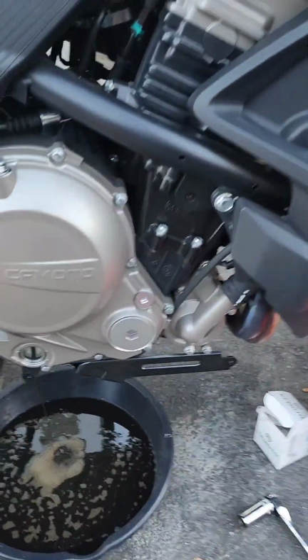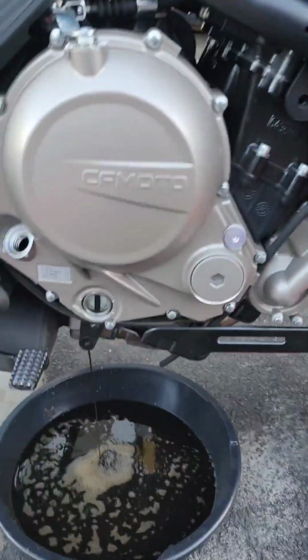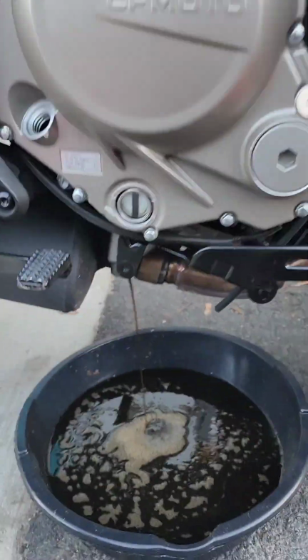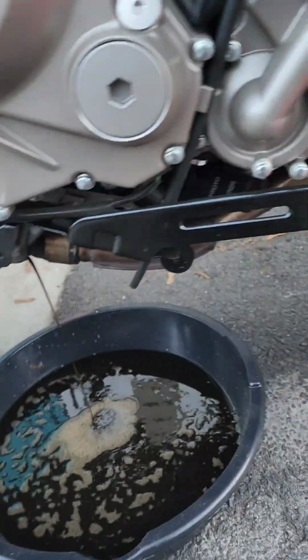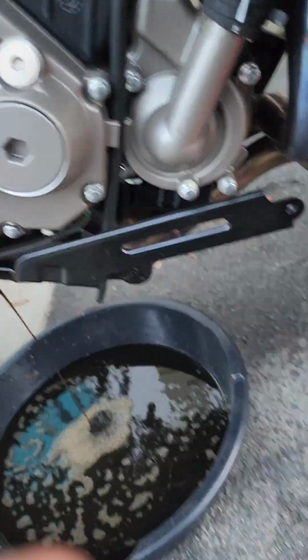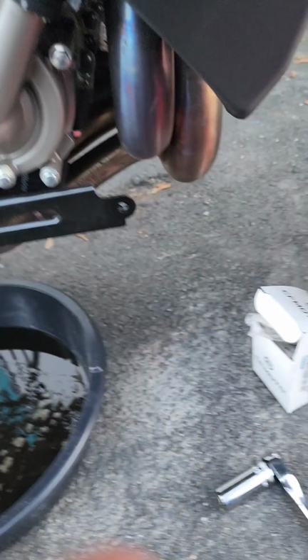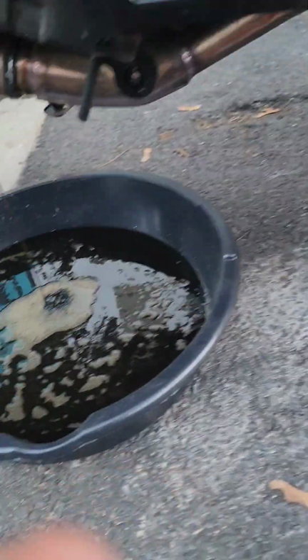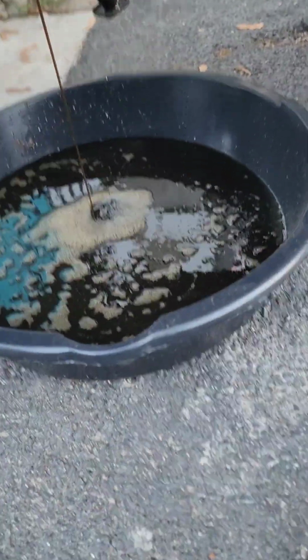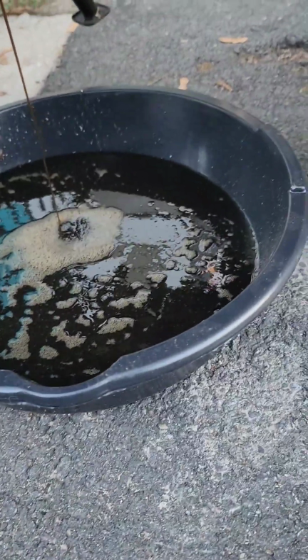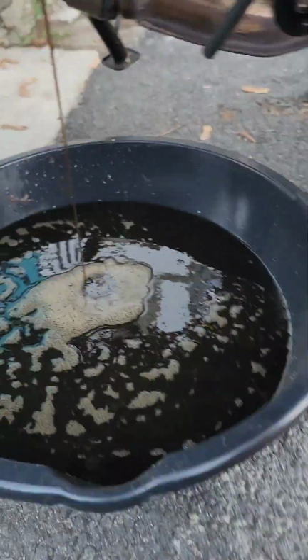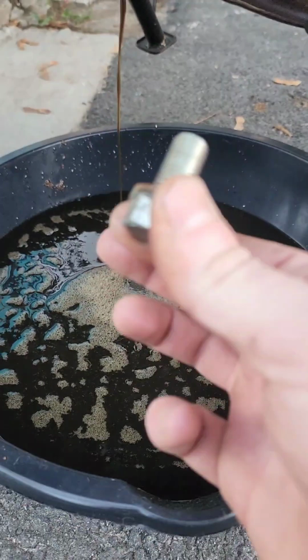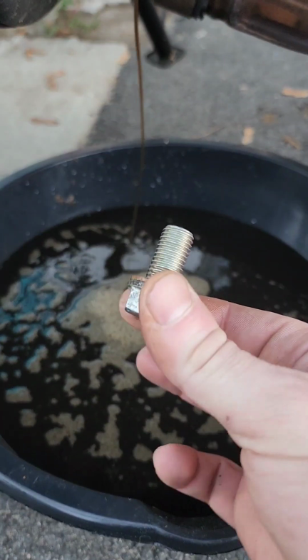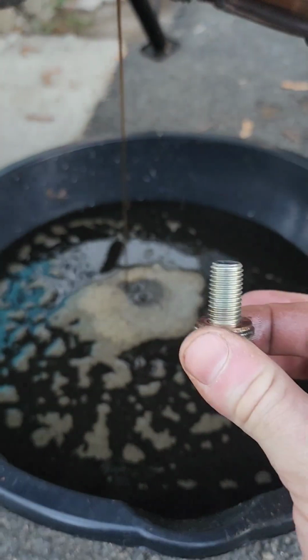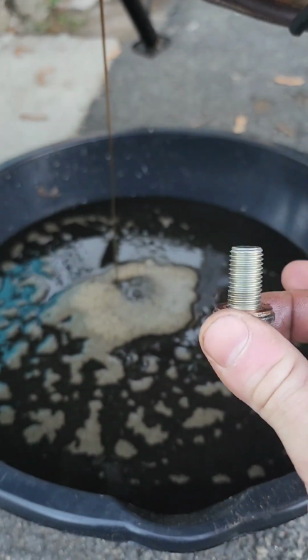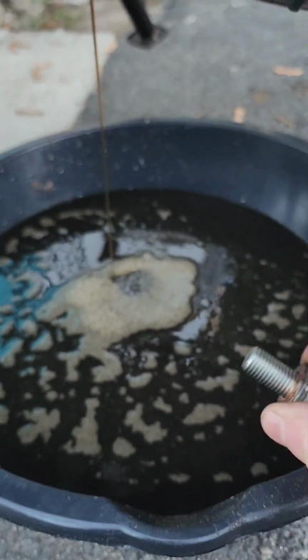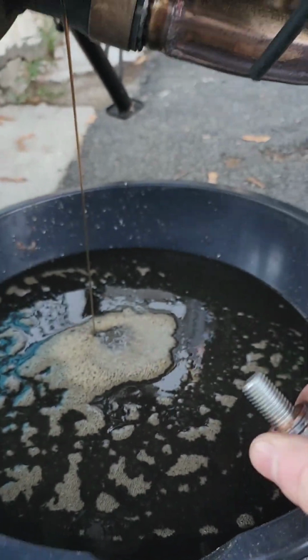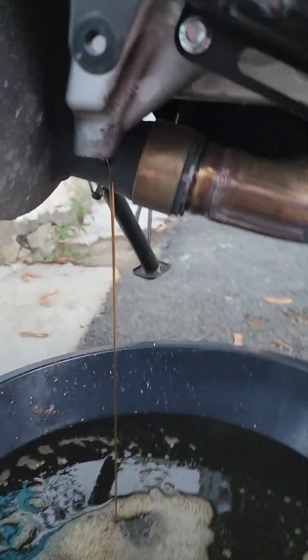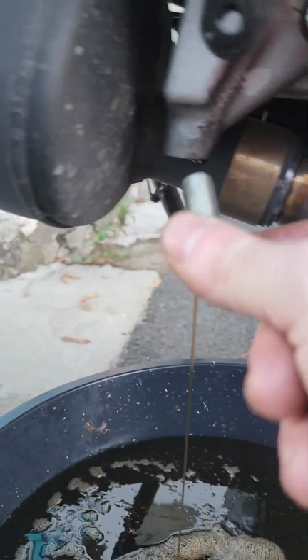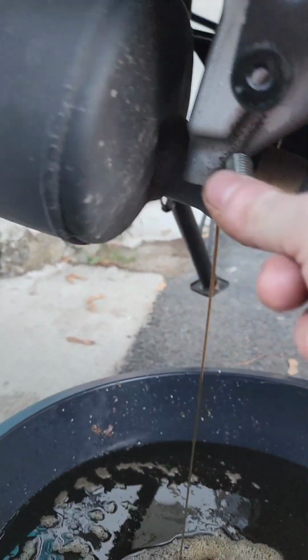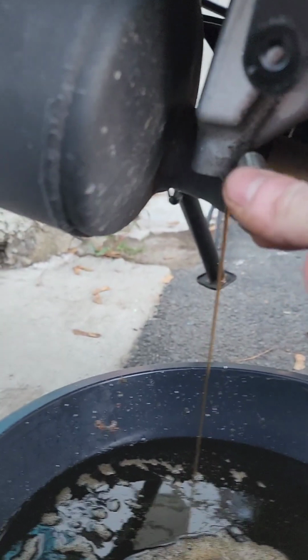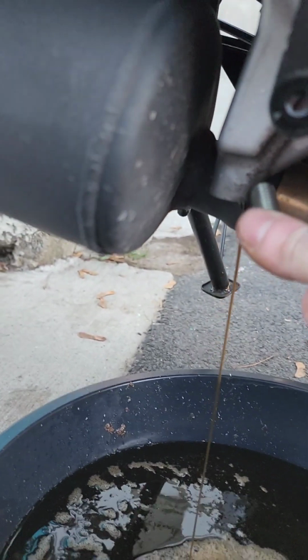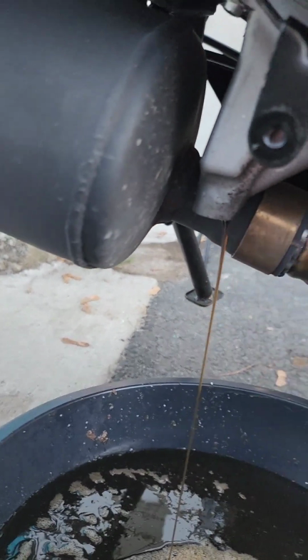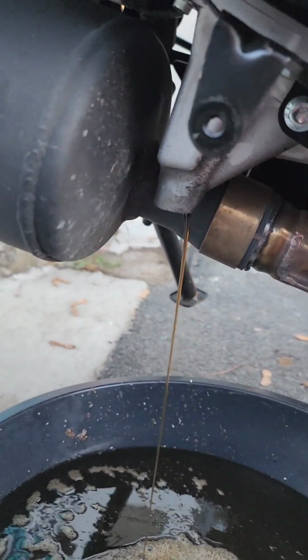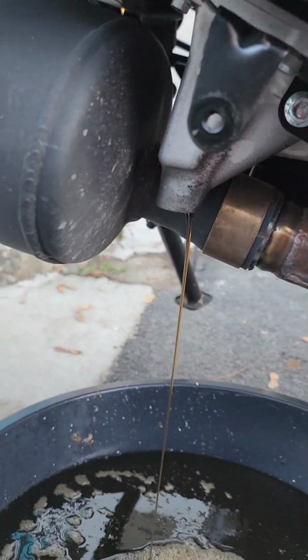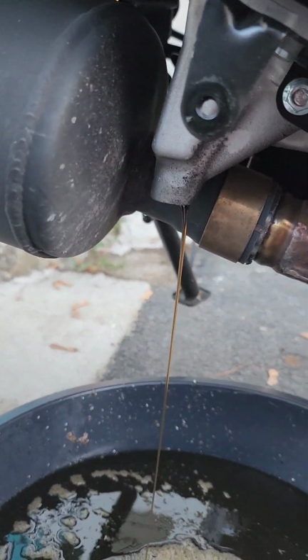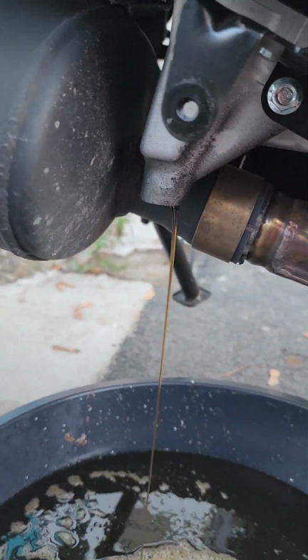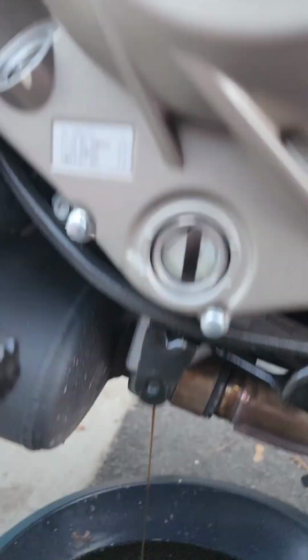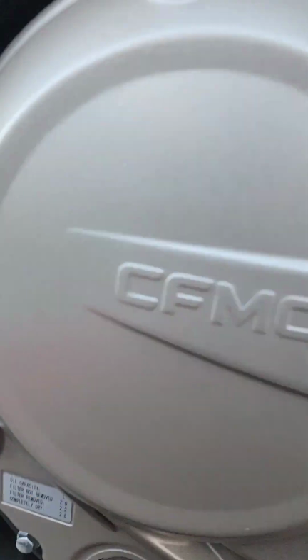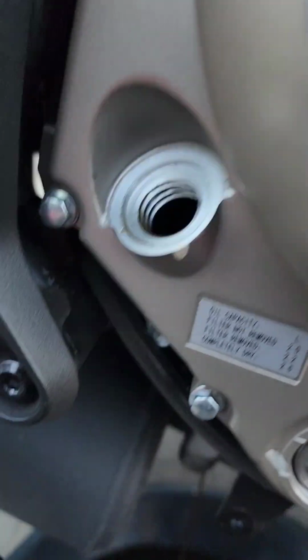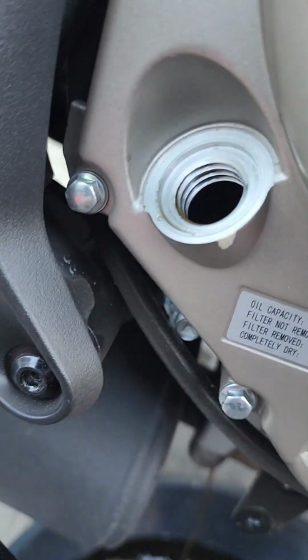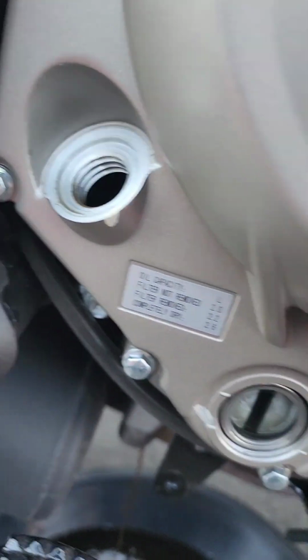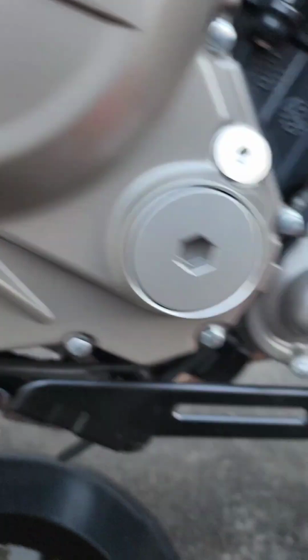I started off by taking what seems to be an 18 millimeter bolt out of the drain right here. I also got the drain tapped right here.